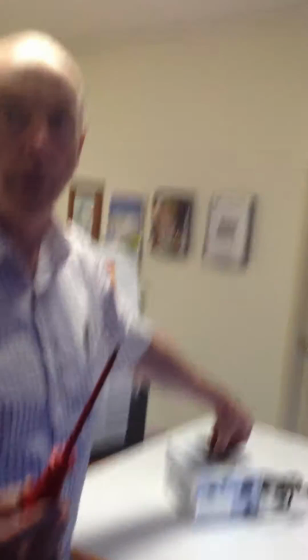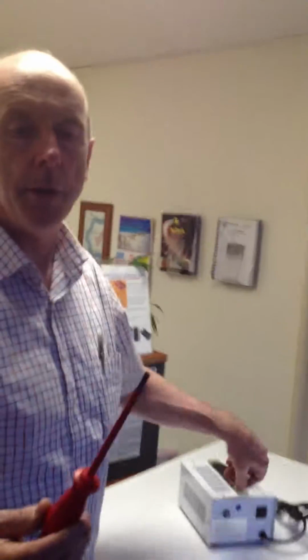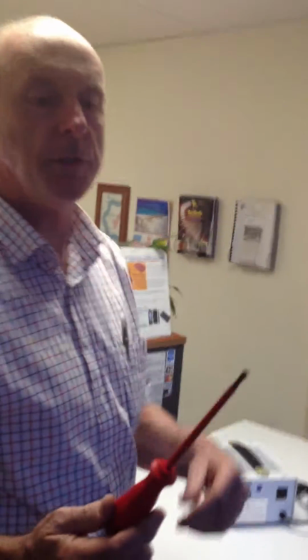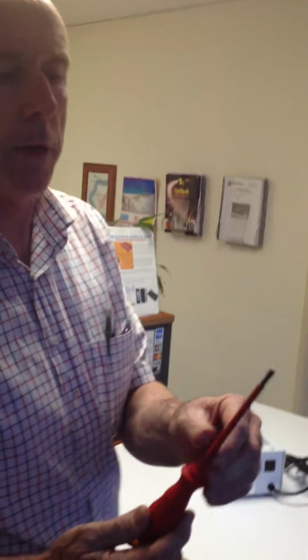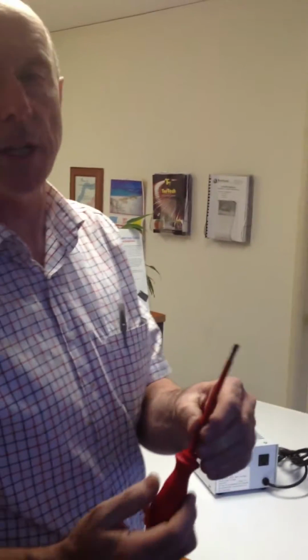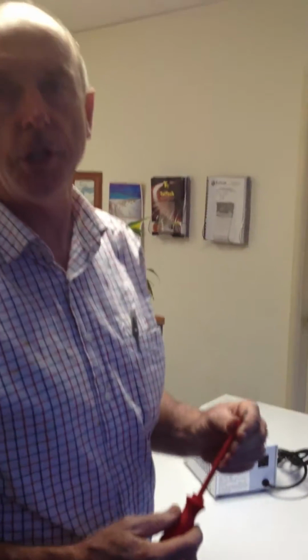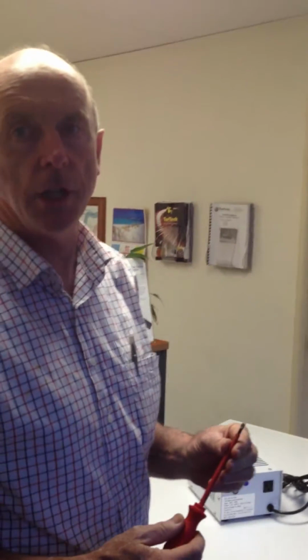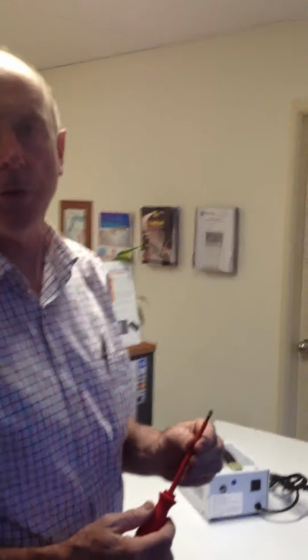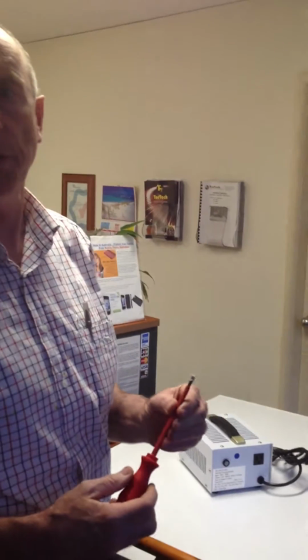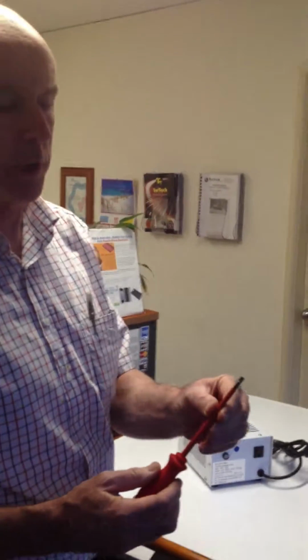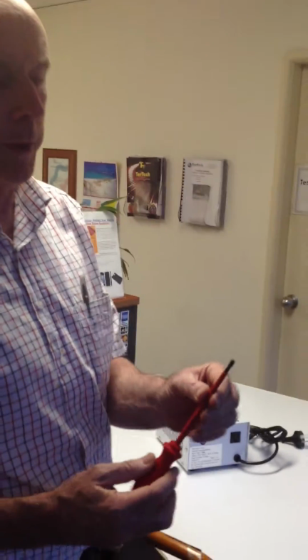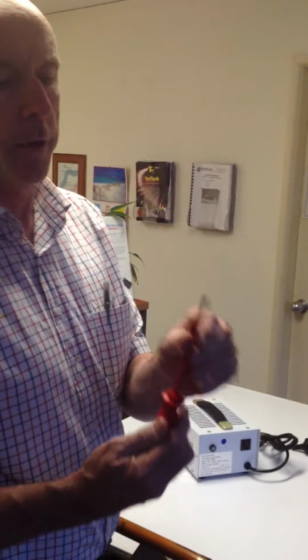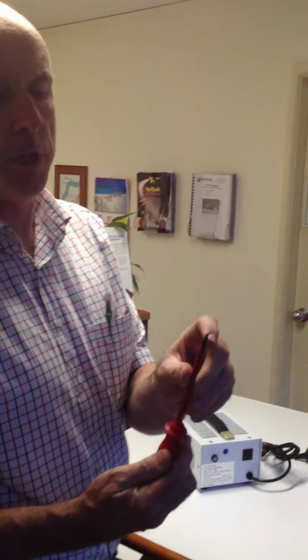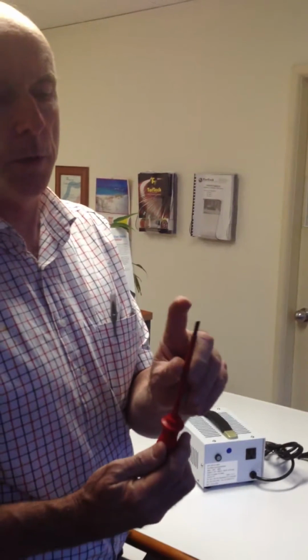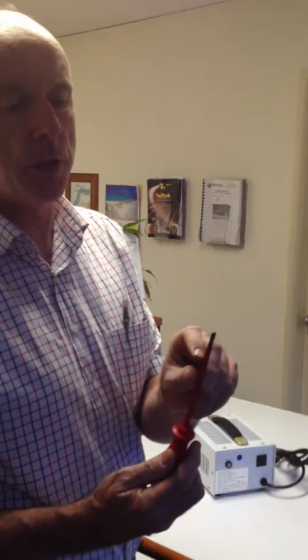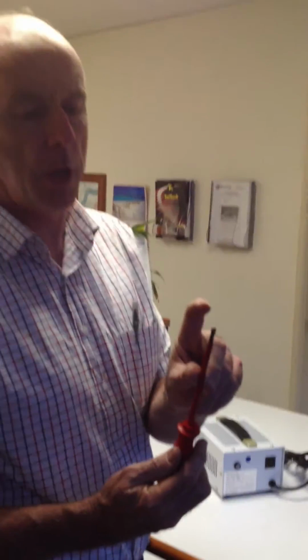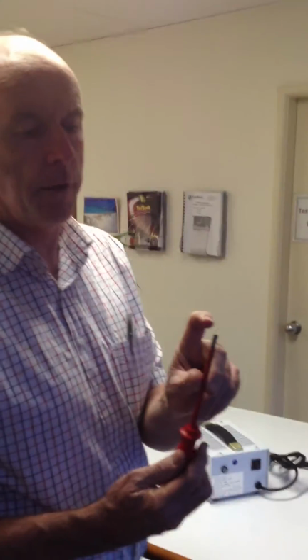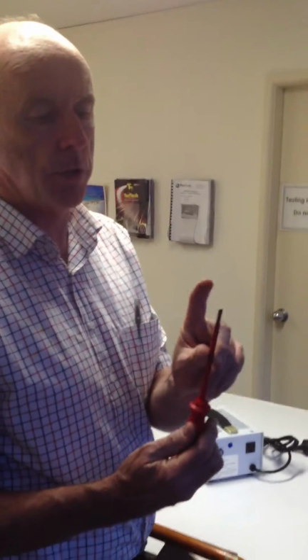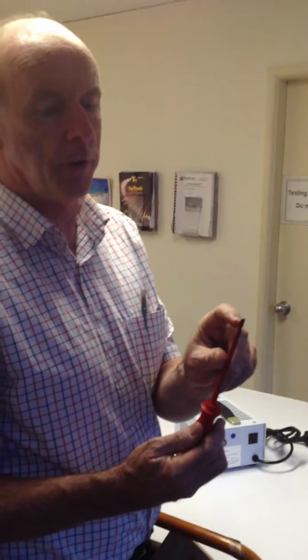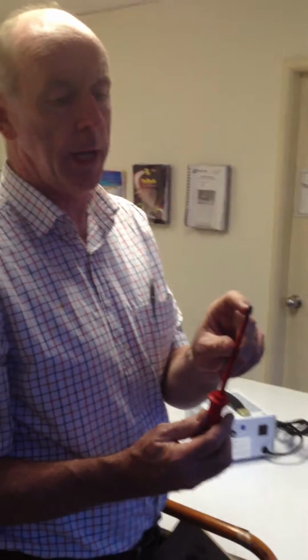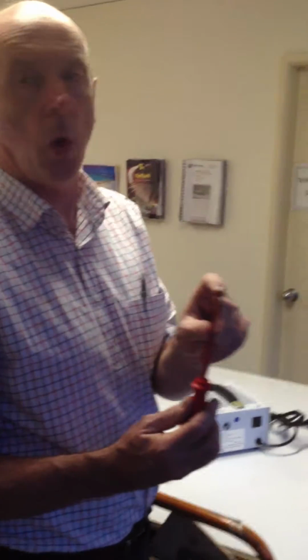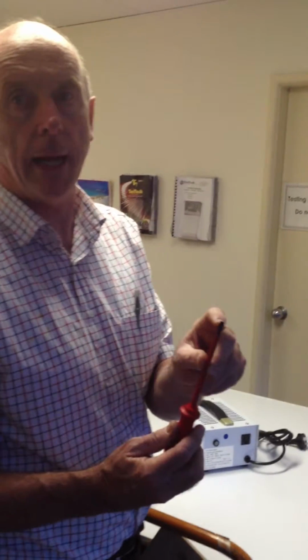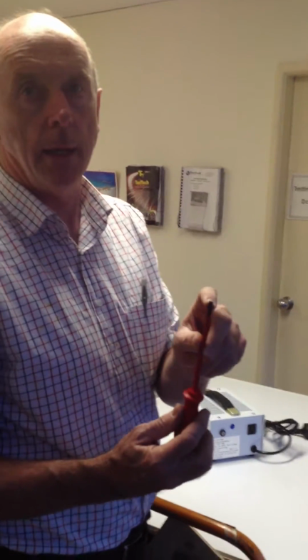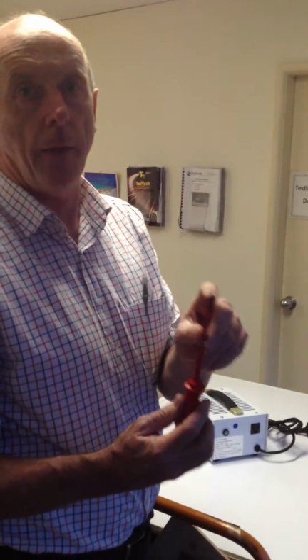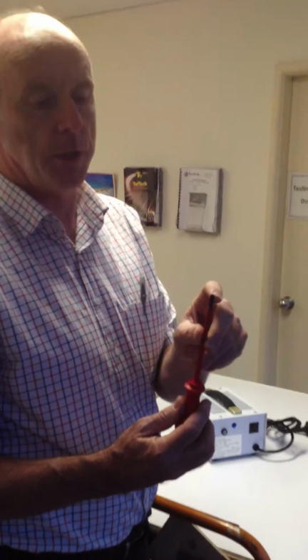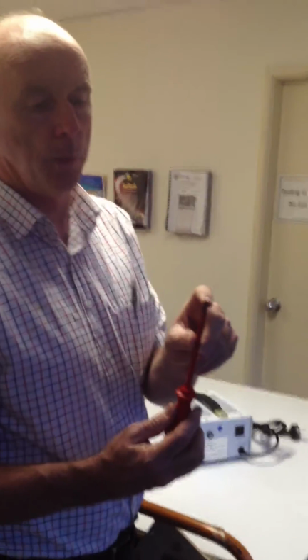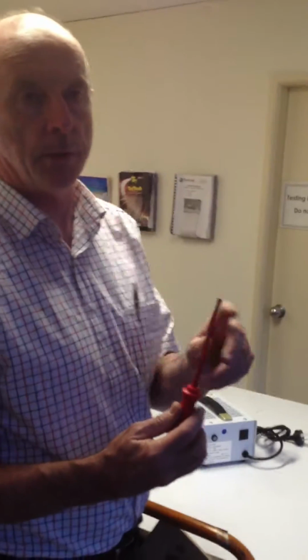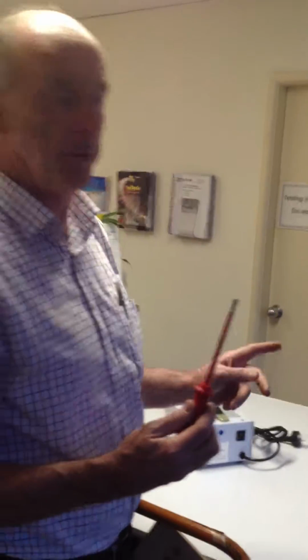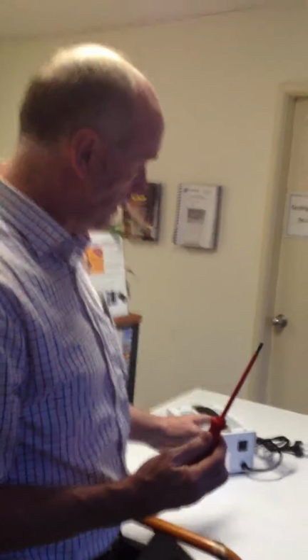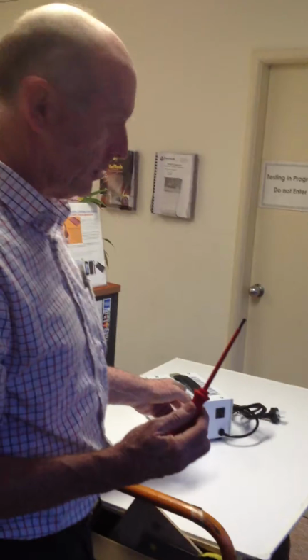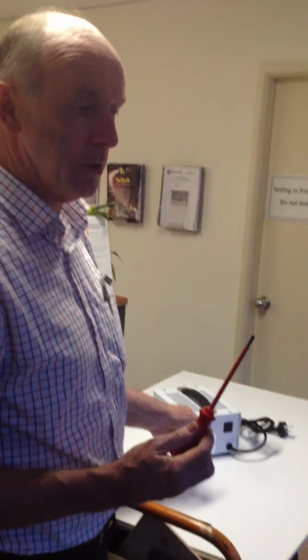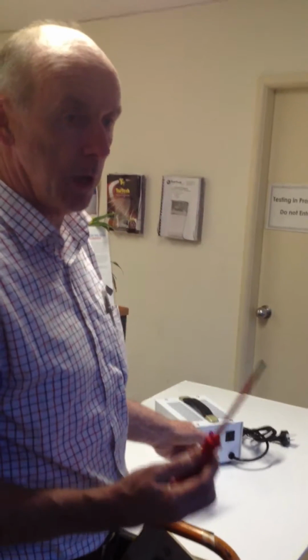This is a video discussing the changing of a fuse on a step-down transformer. The first thing to do is make sure that you have a screwdriver that has a wide gate, otherwise you'll very easily be able to damage the fuse holder.